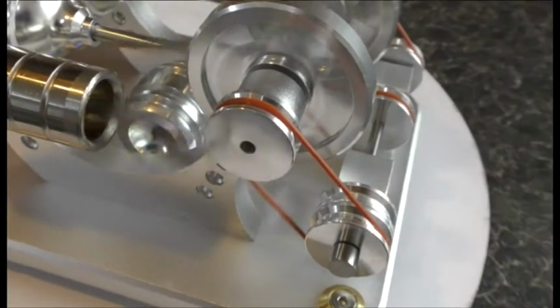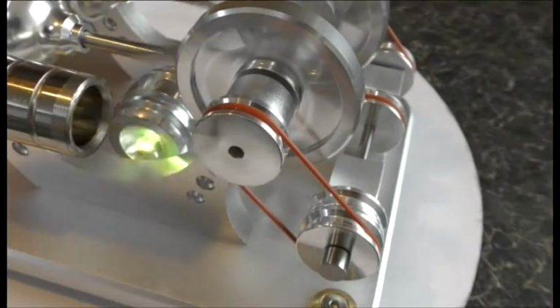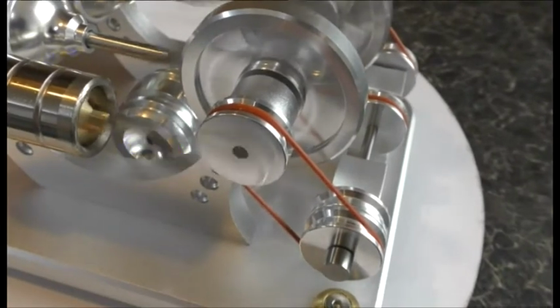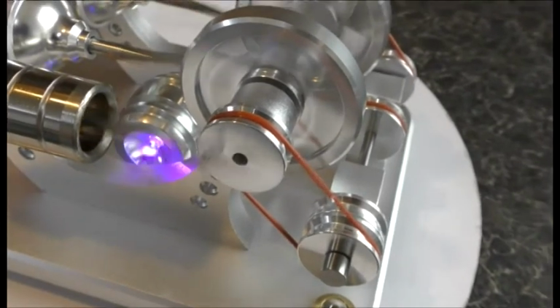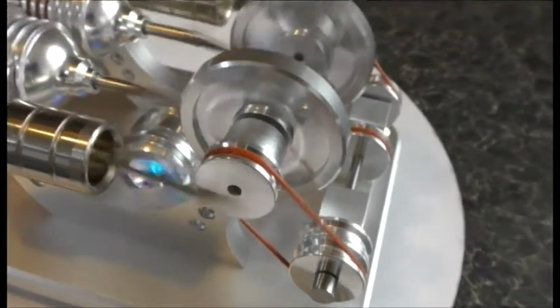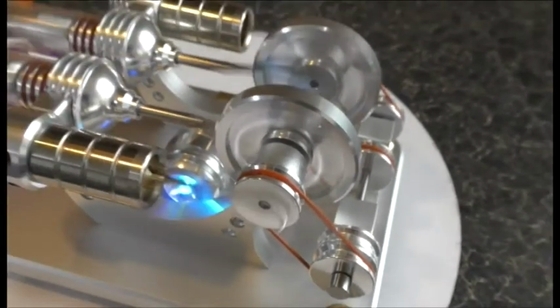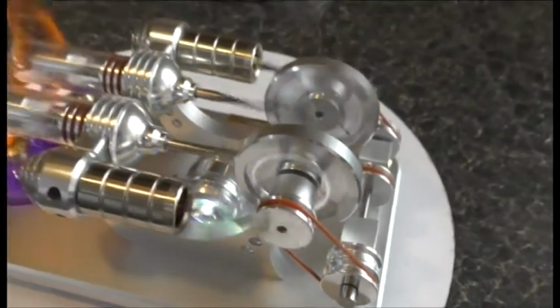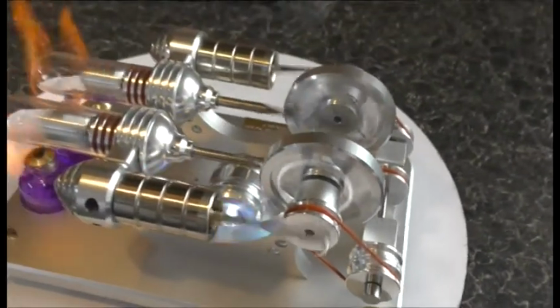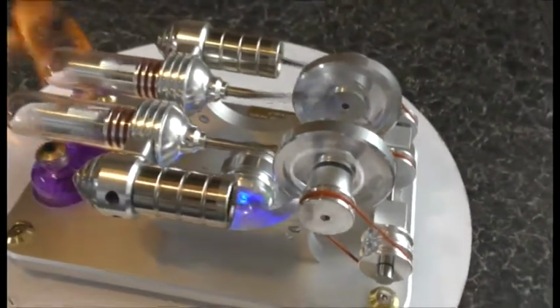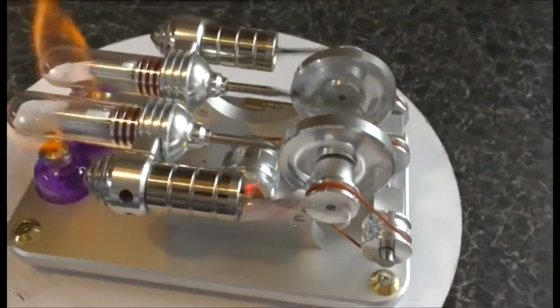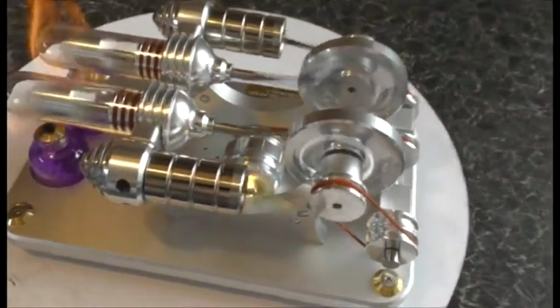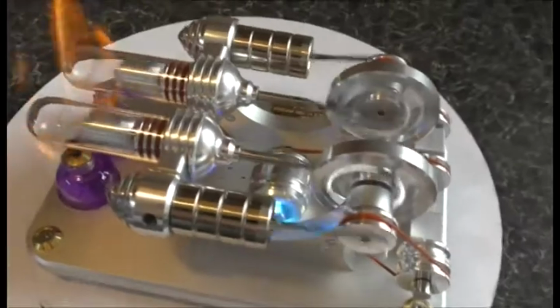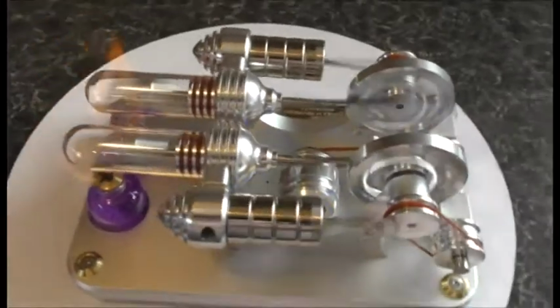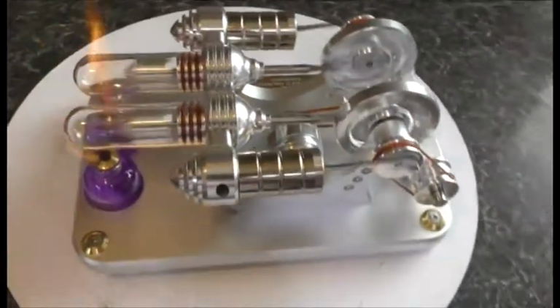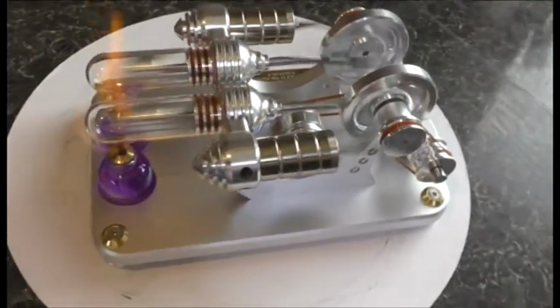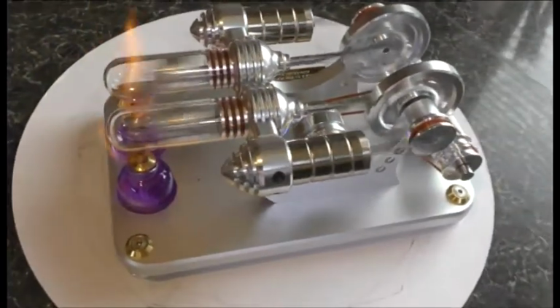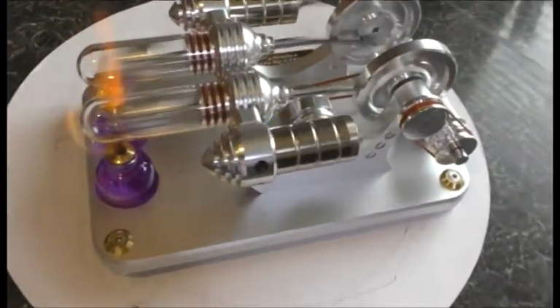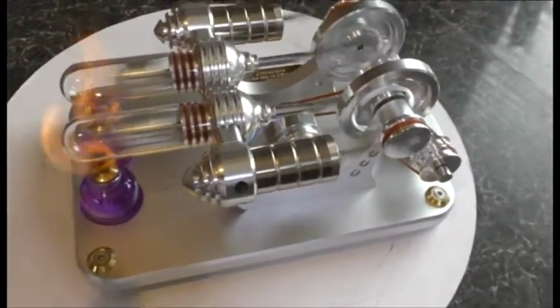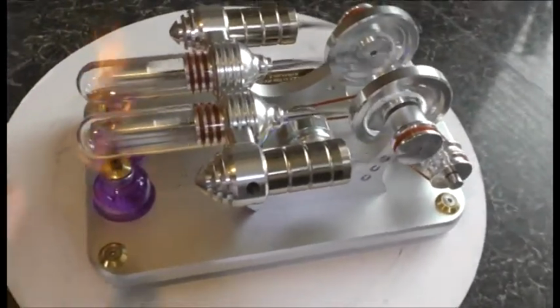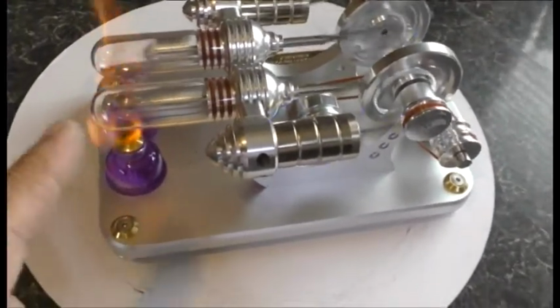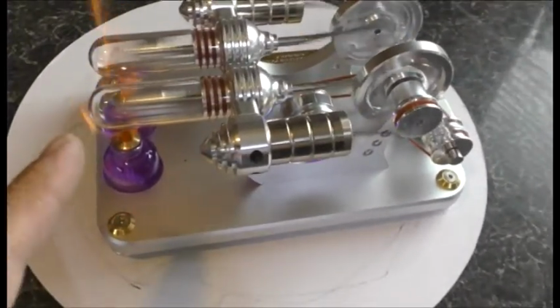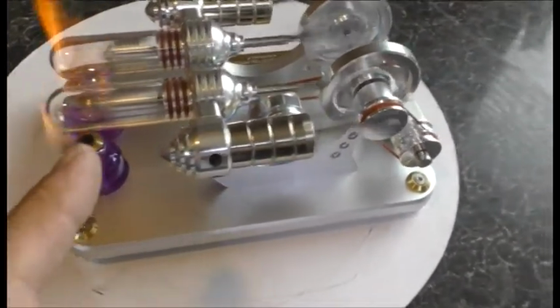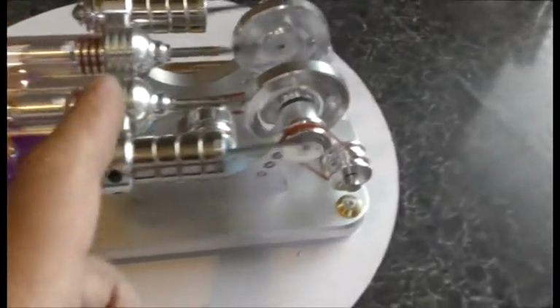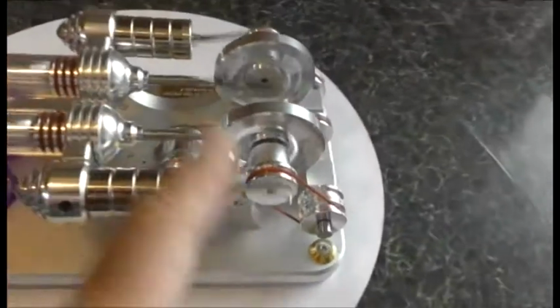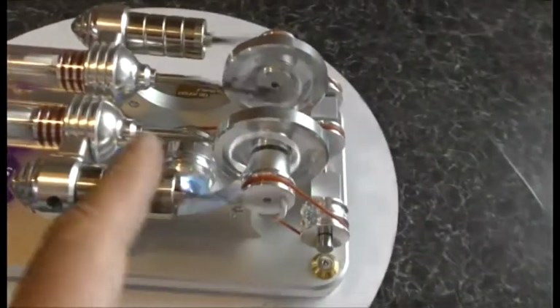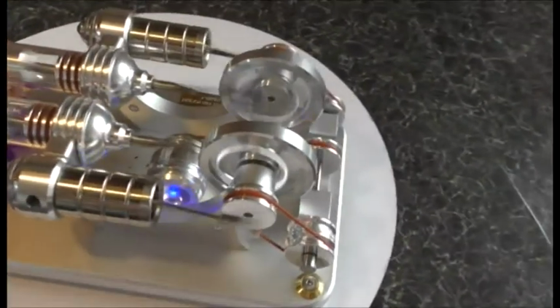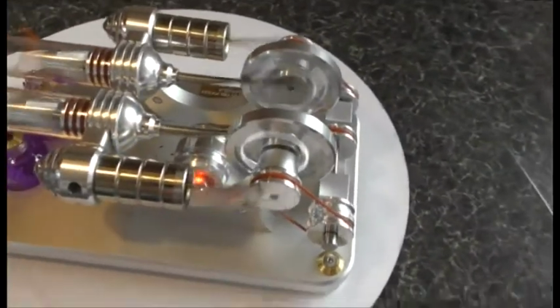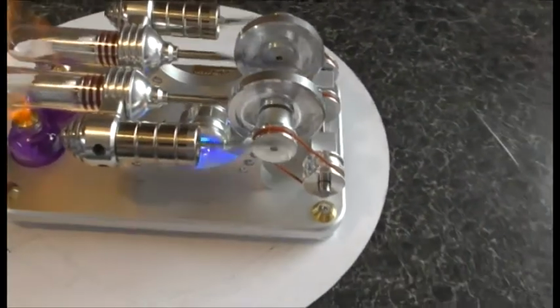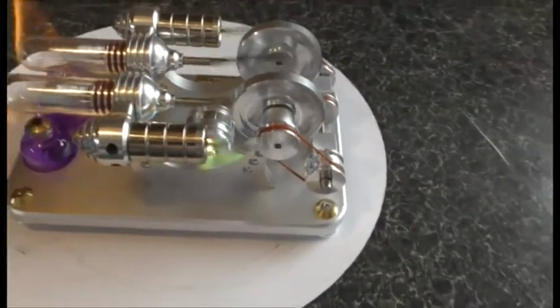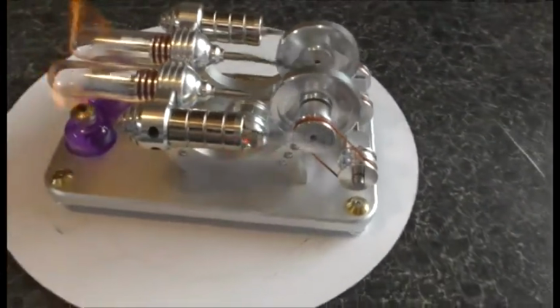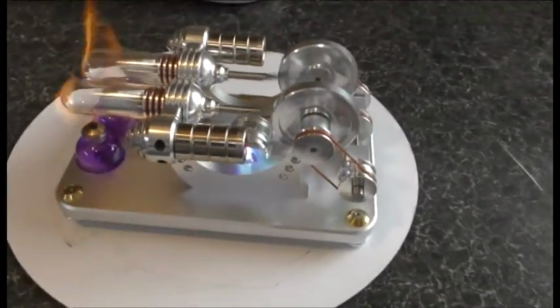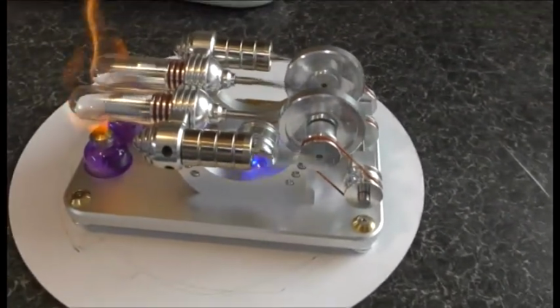This generator, obviously, is built in with this engine. Obviously this needs to get hot, and also it needs to have a bit of running in. Then it's working fine now, as you can see.